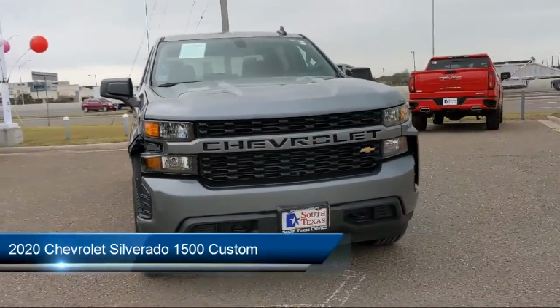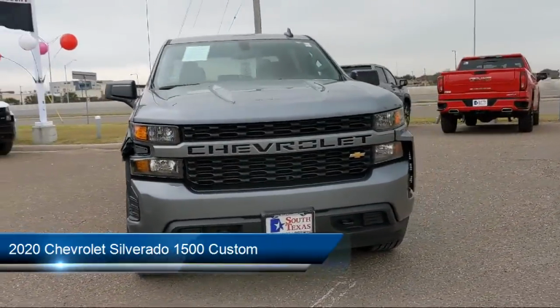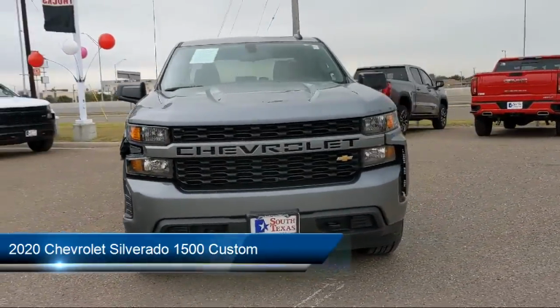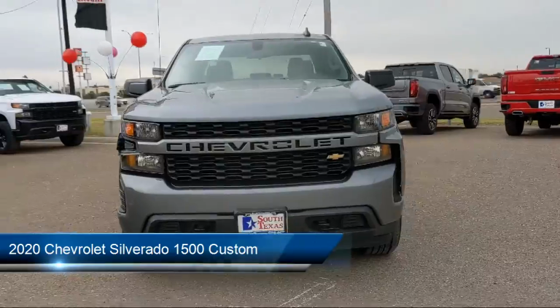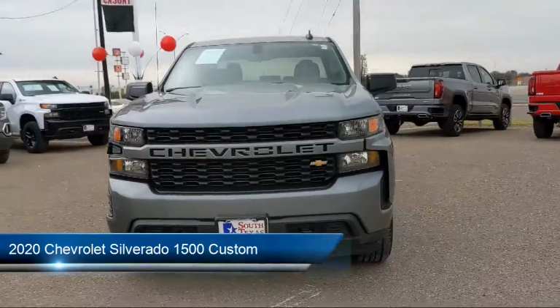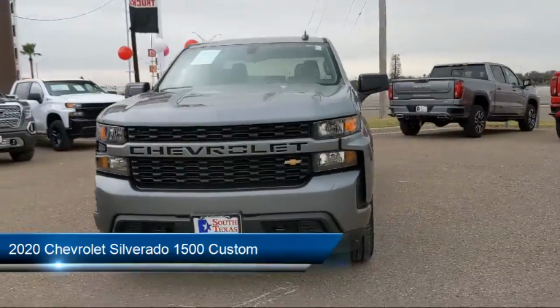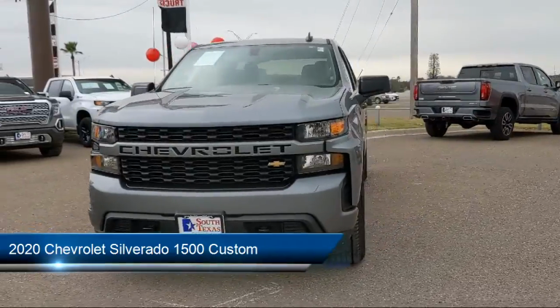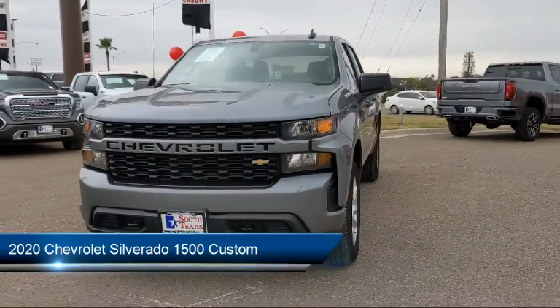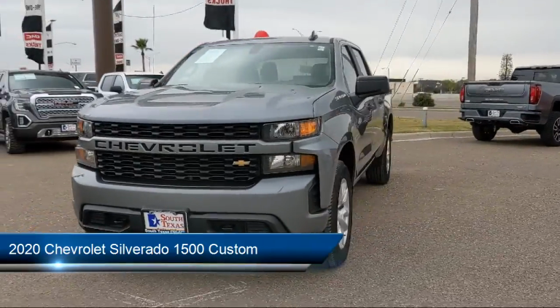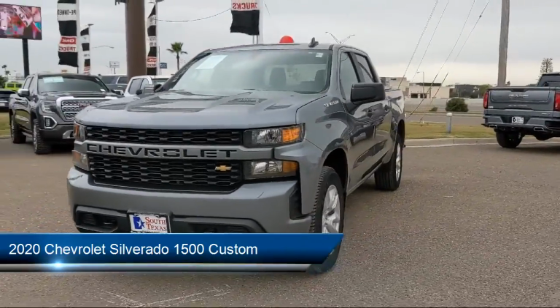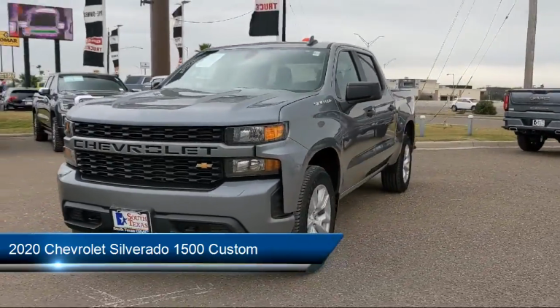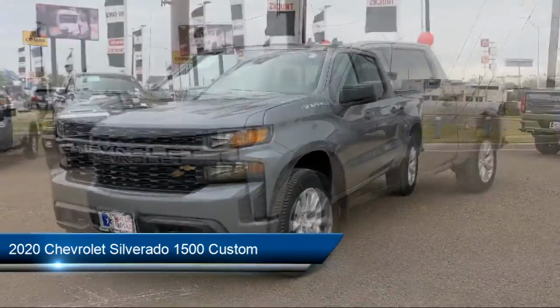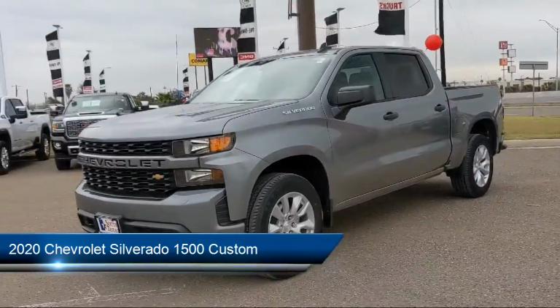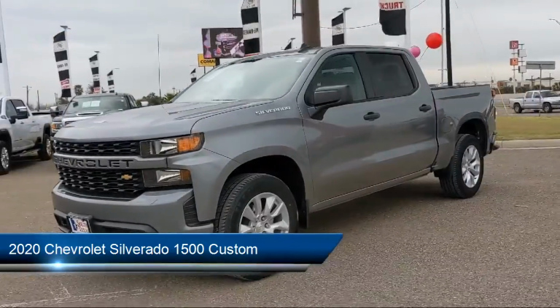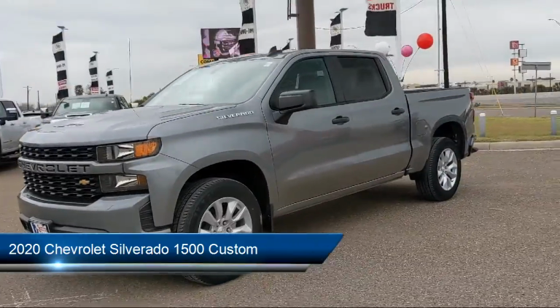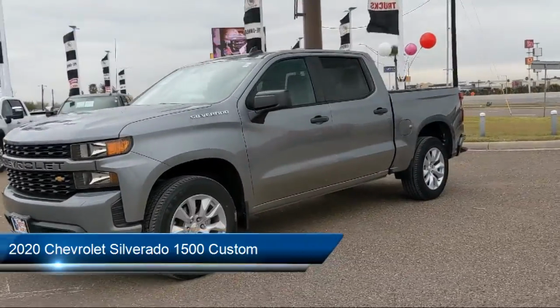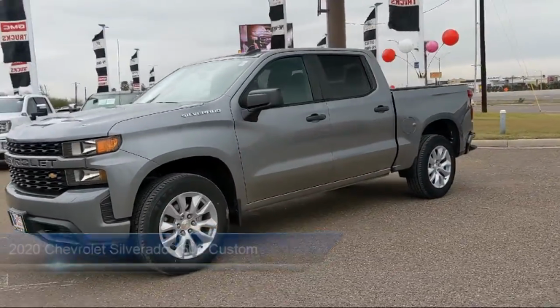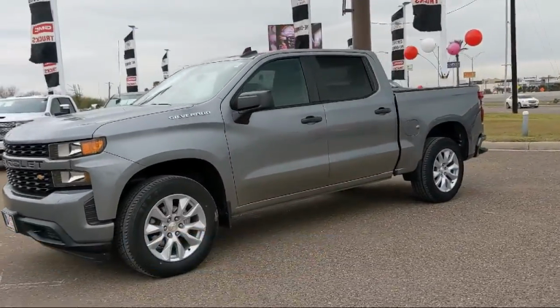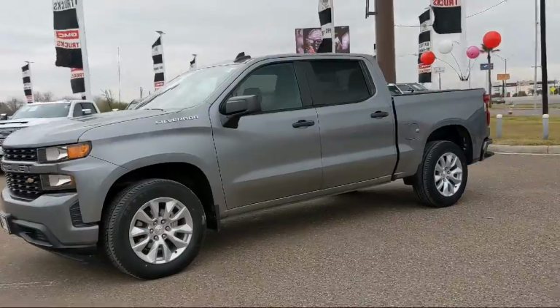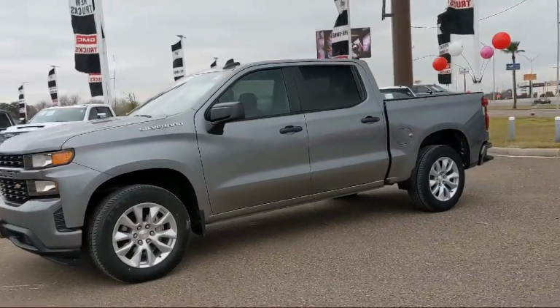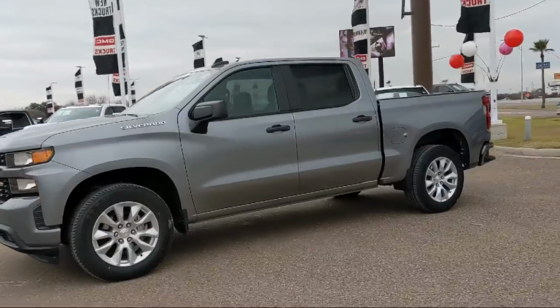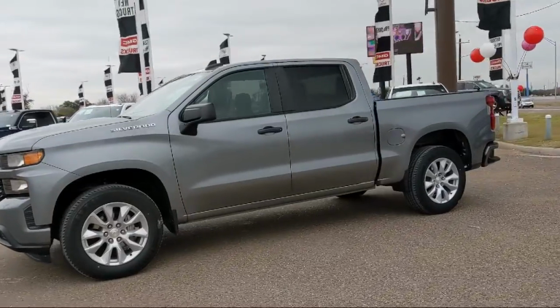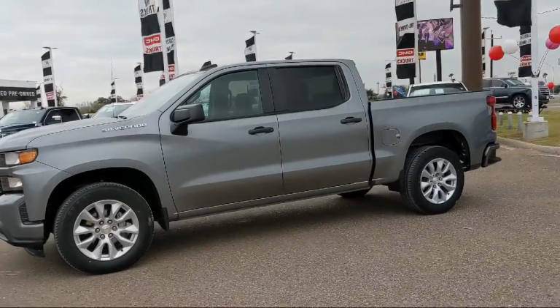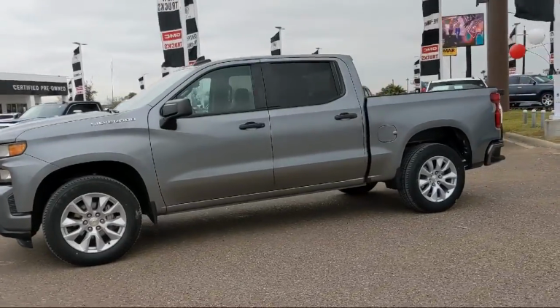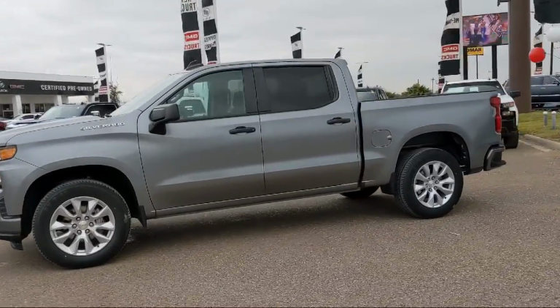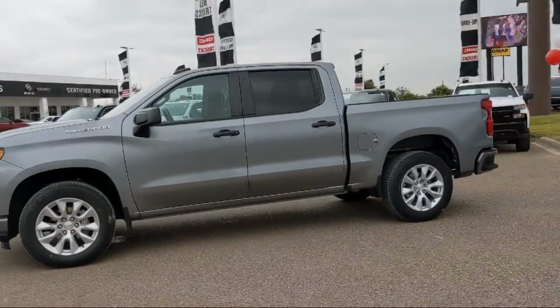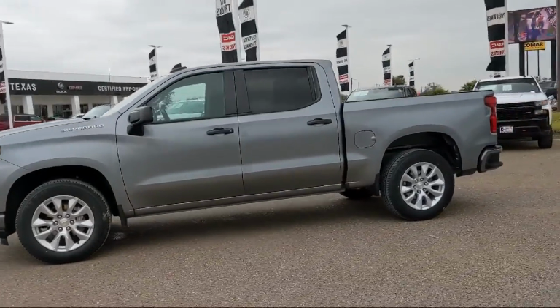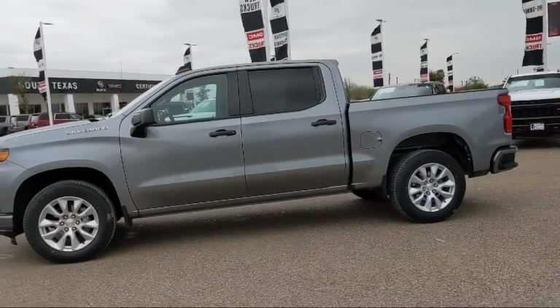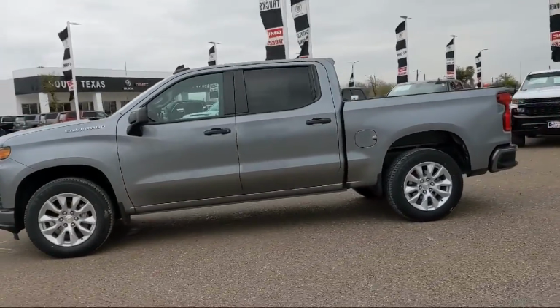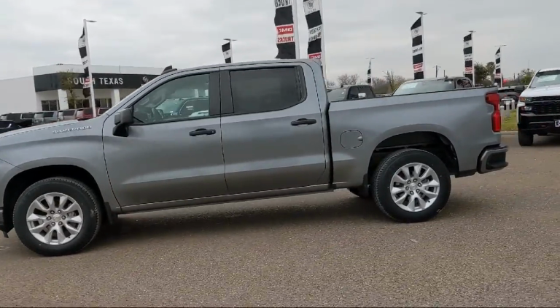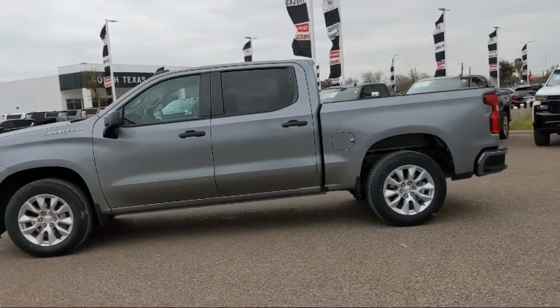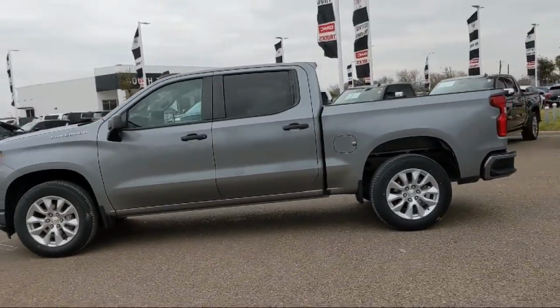It comes equipped with smart device integration, custom convenience package, rear head airbag, privacy glass, easy lift tailgate, and MP3 player.